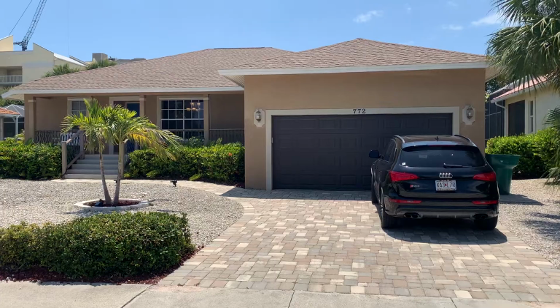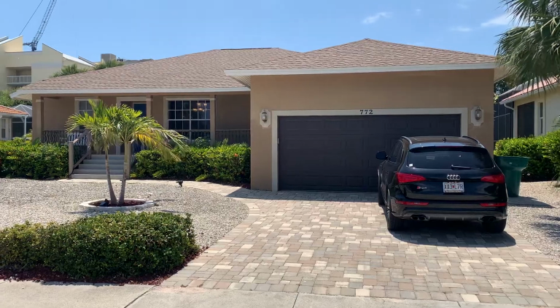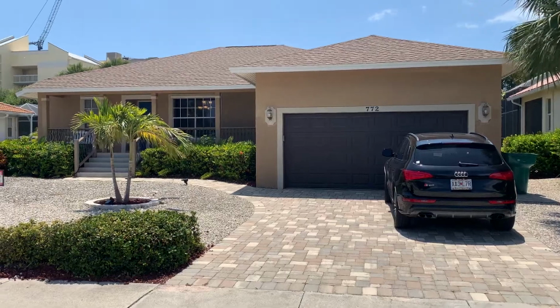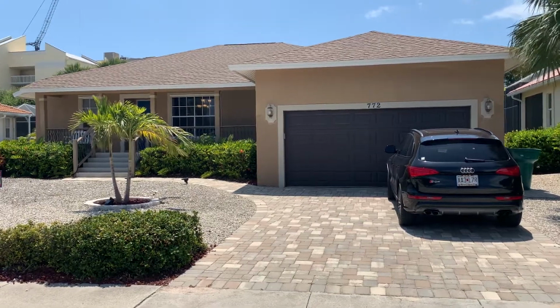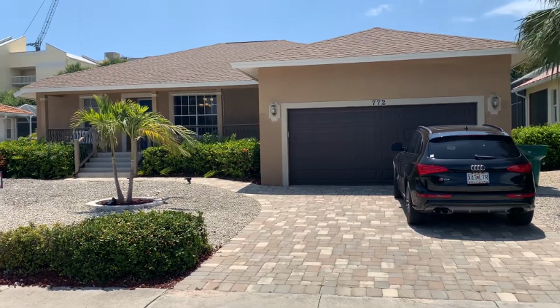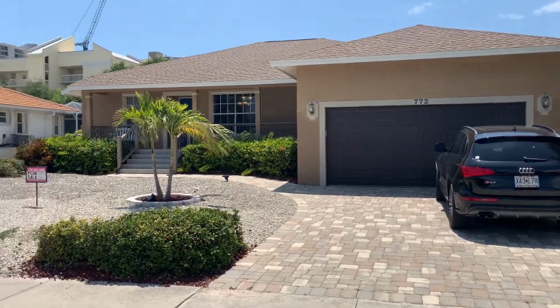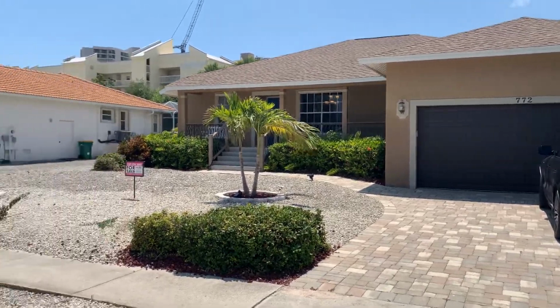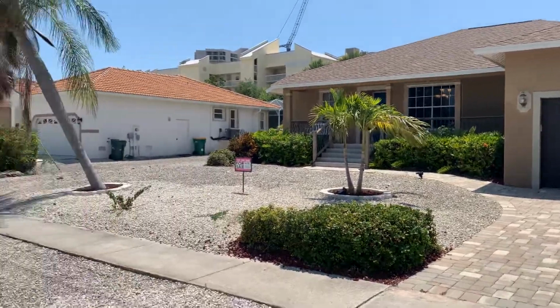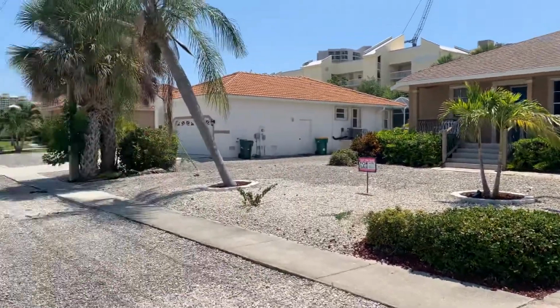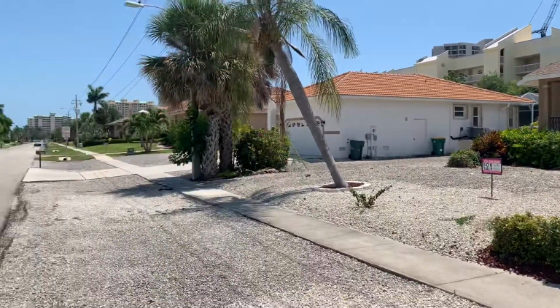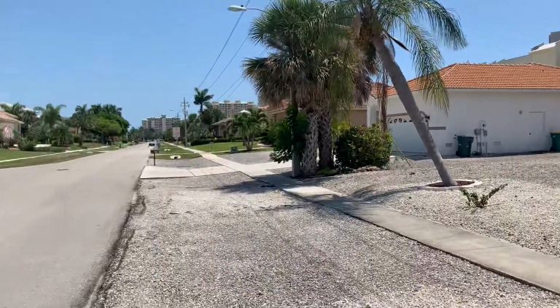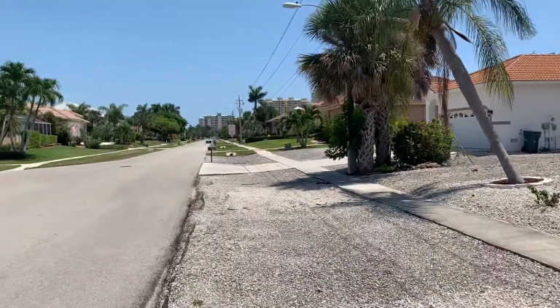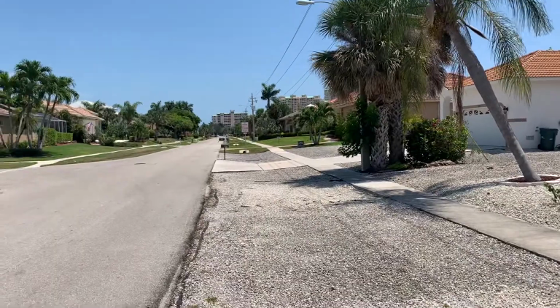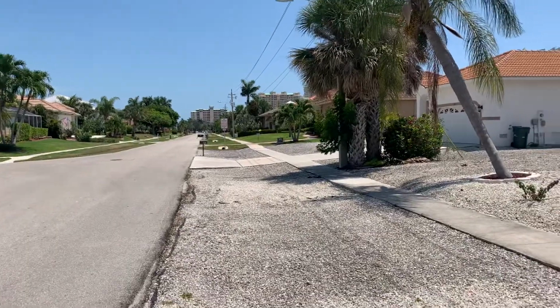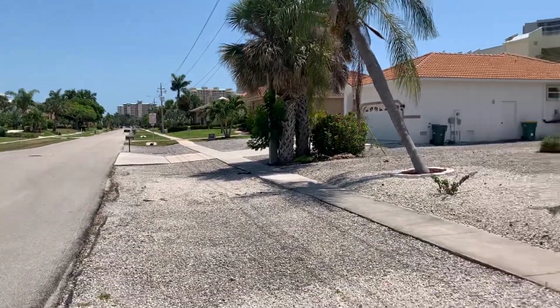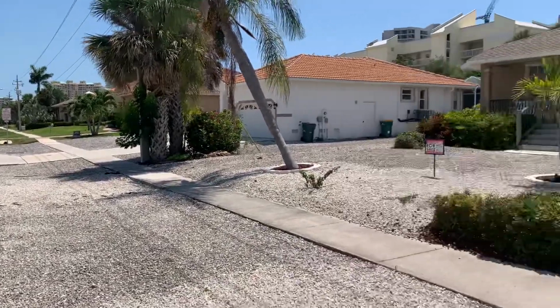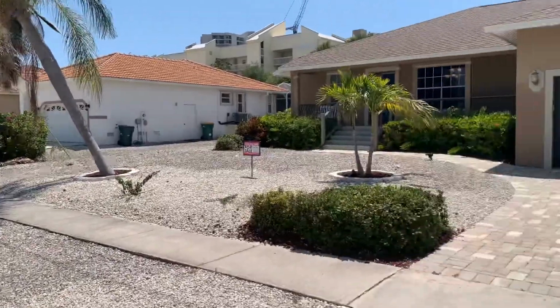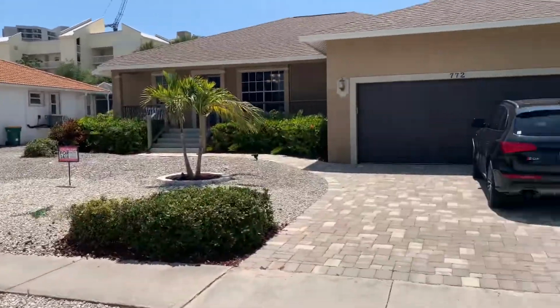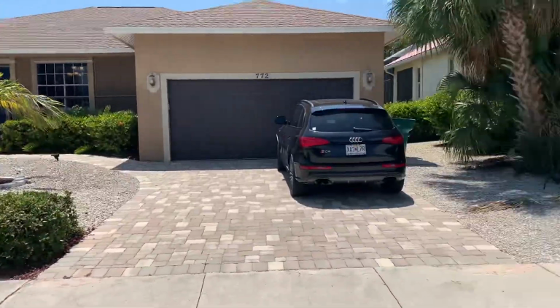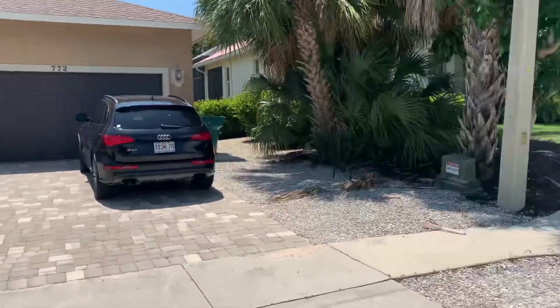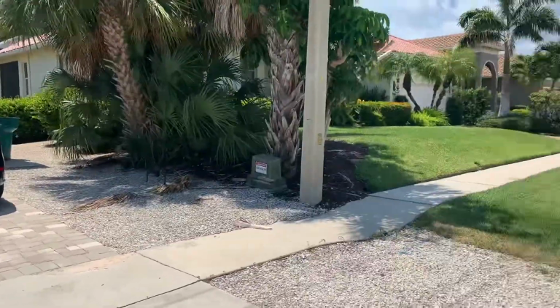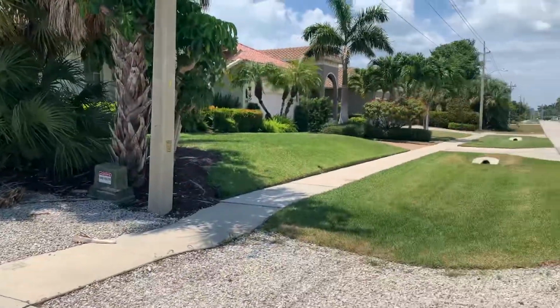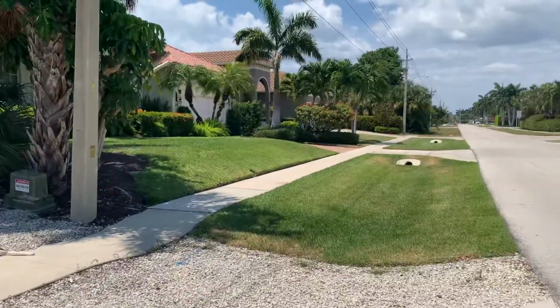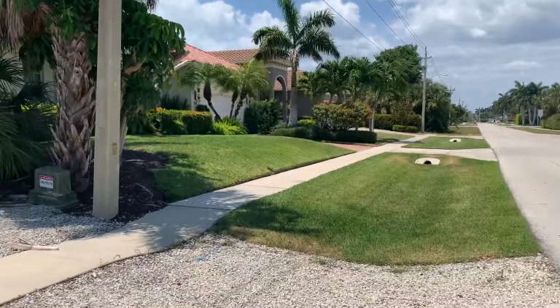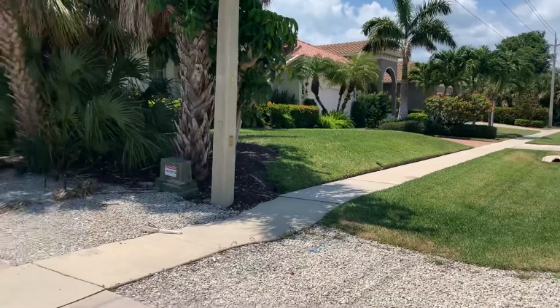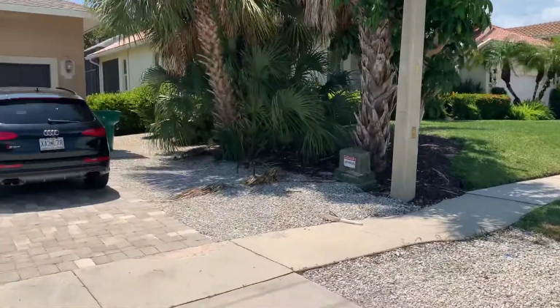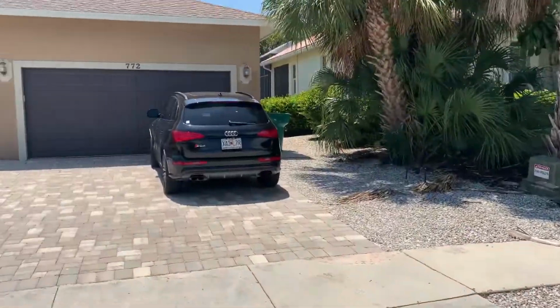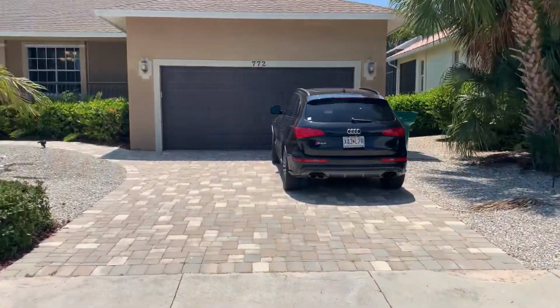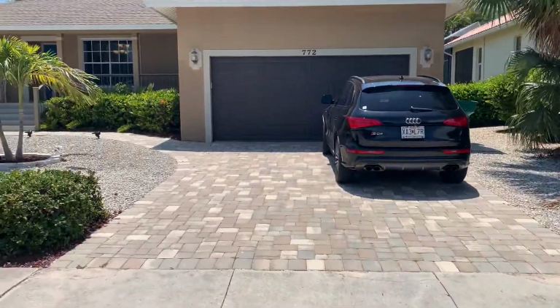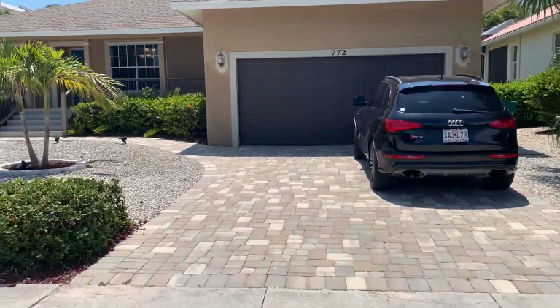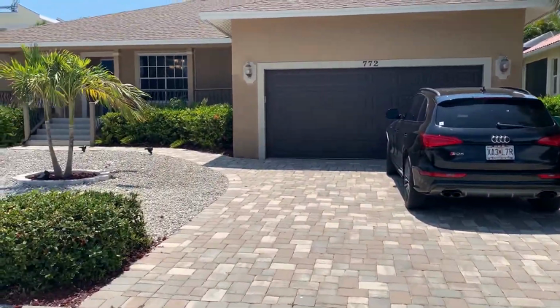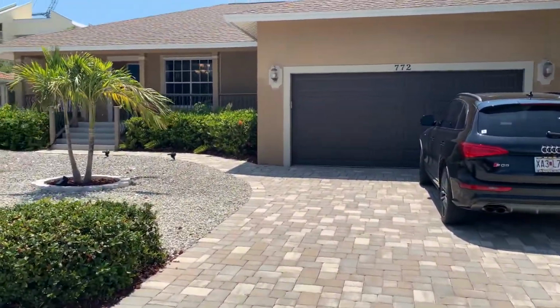Here we are at 772 Sea Grape, directly across the street from the beach. It is a five to seven minute walk to the beach to the Apollo South Public Entrance. Let's go check it out.